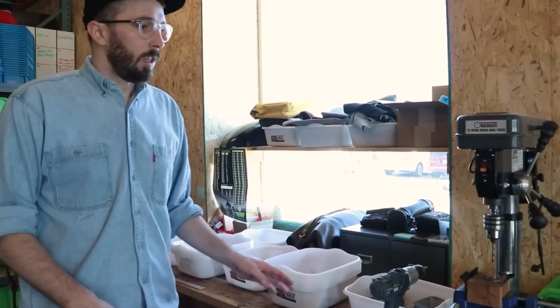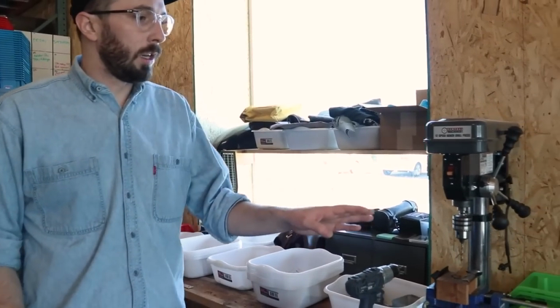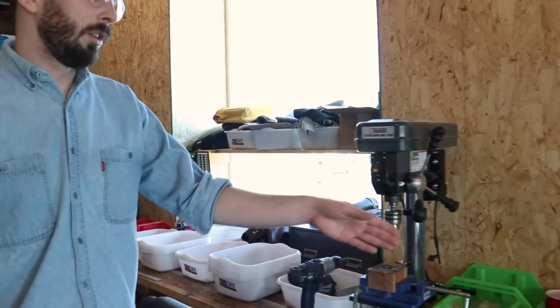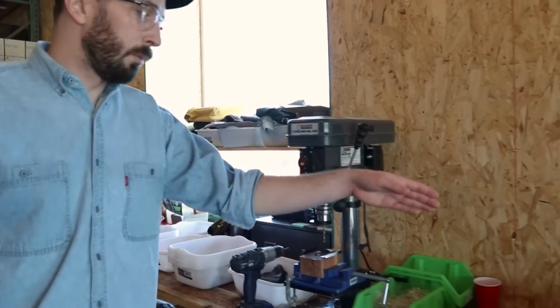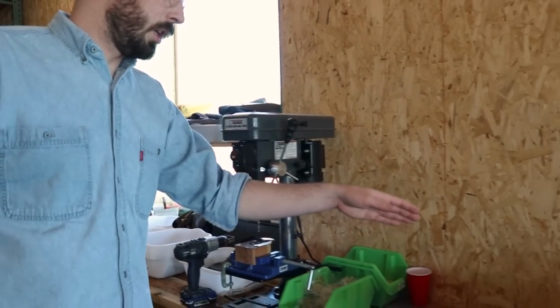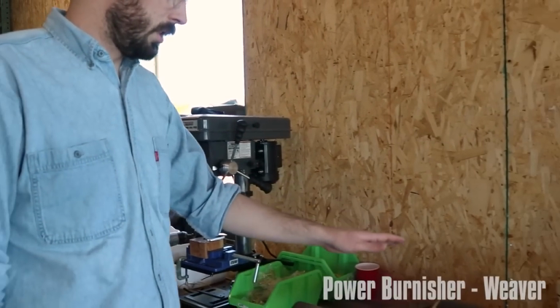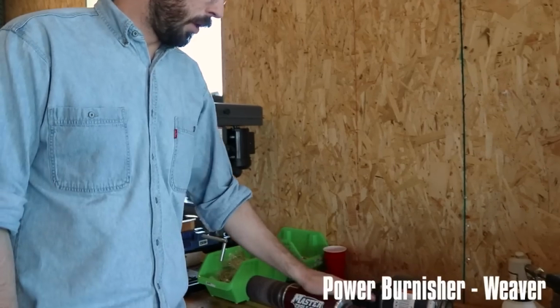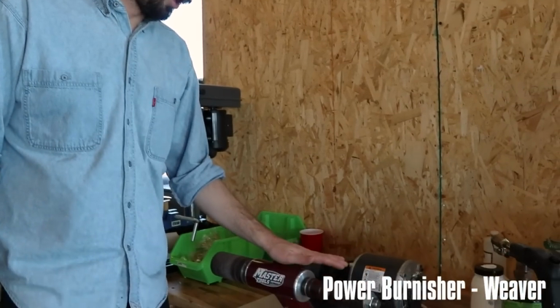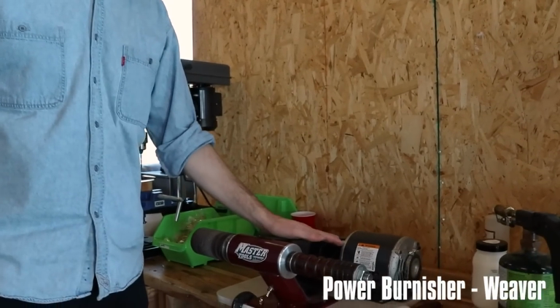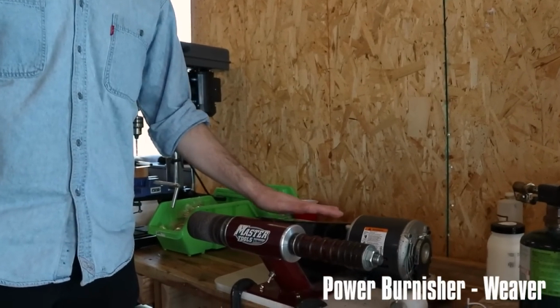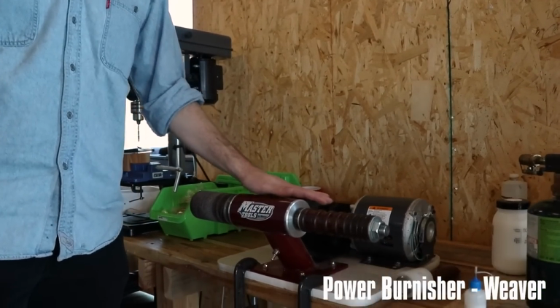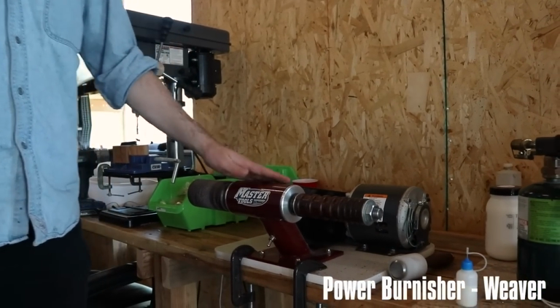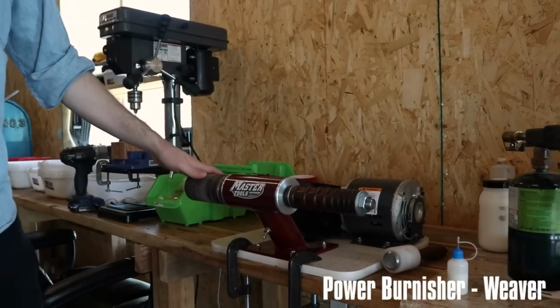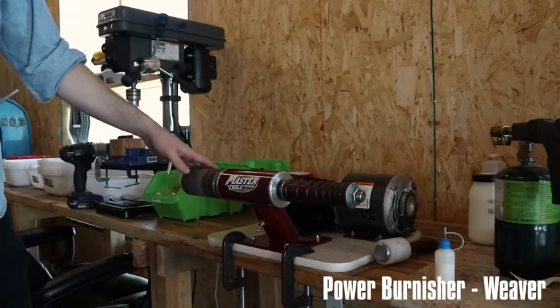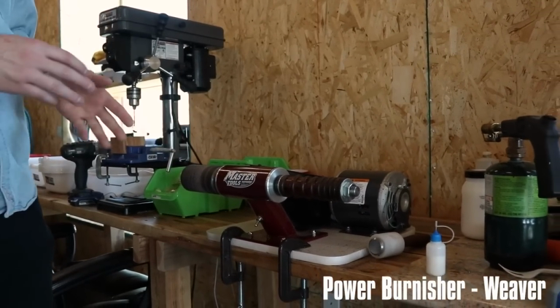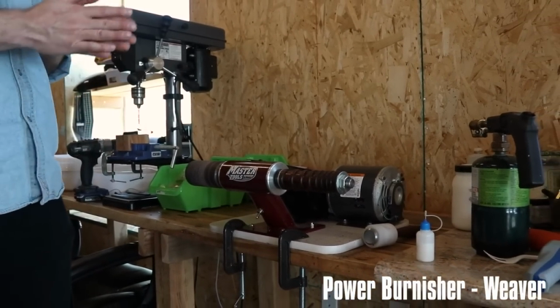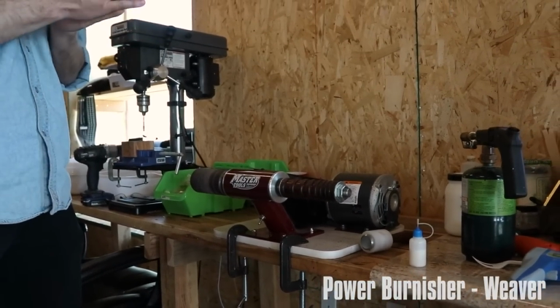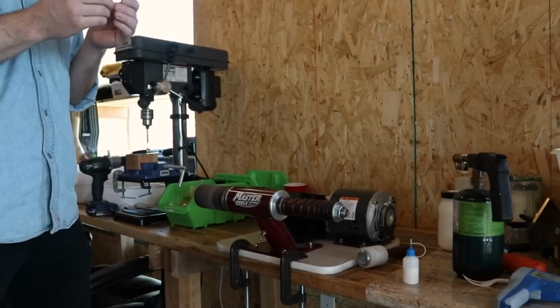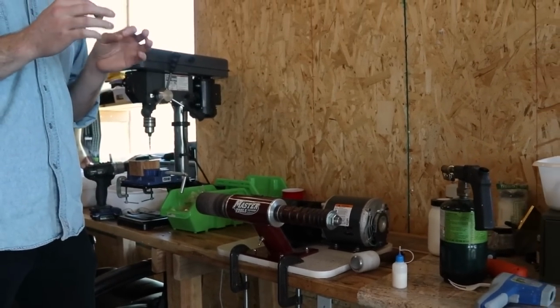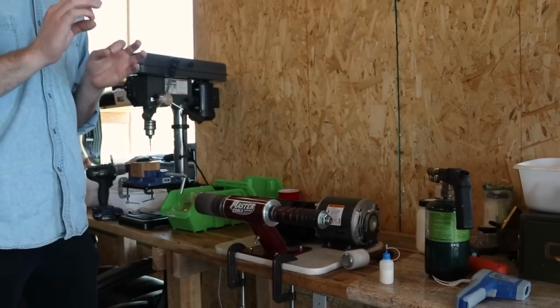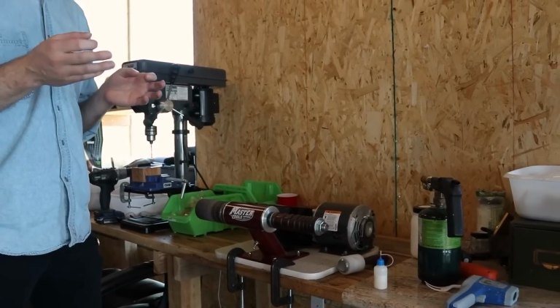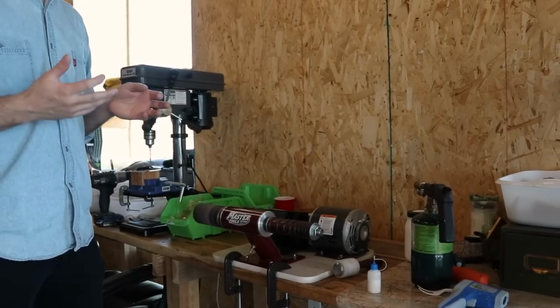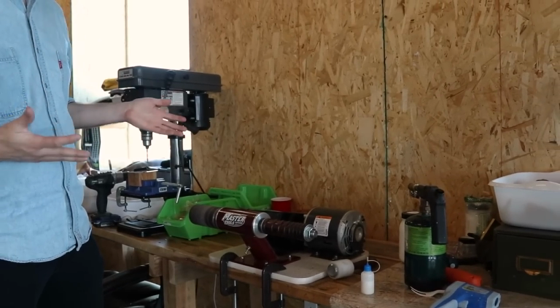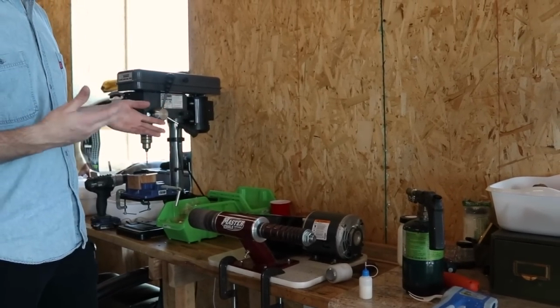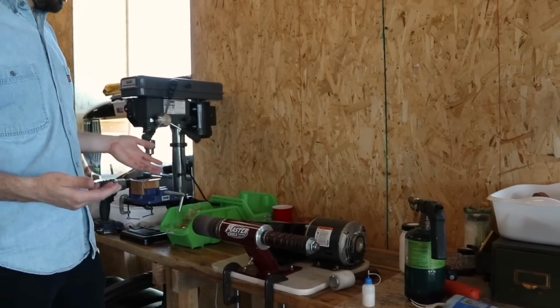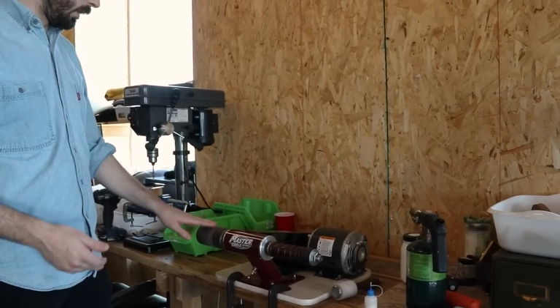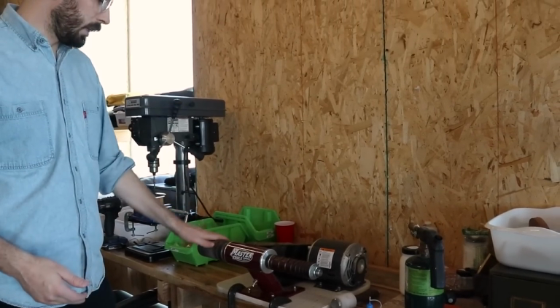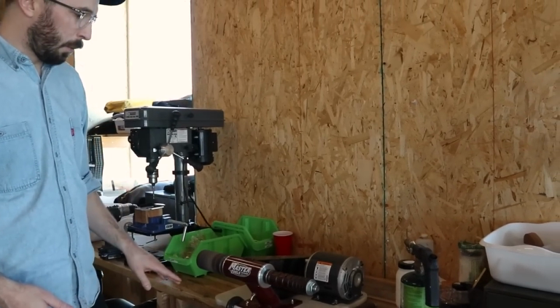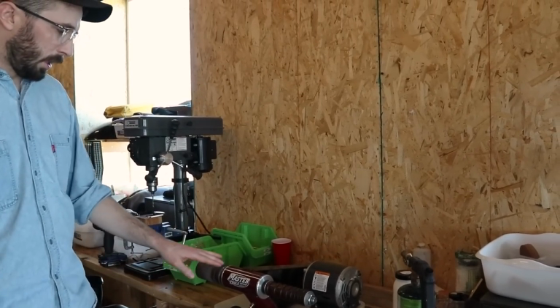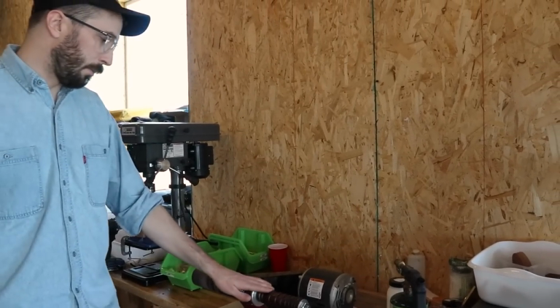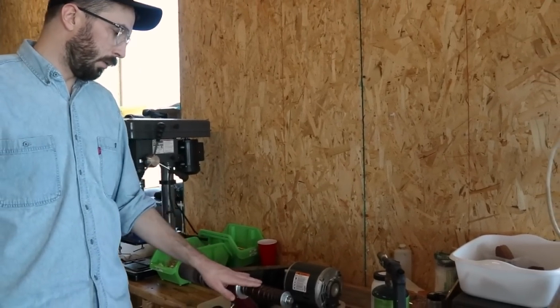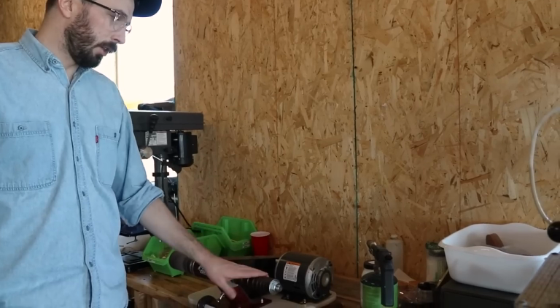Another Weaver machine is our burnisher. This is how we make the edges of the wallets nice and shiny and finished. It's got a sanding drum on one end and the burnishing wheel on the other.